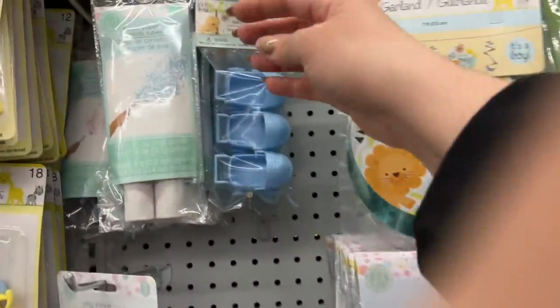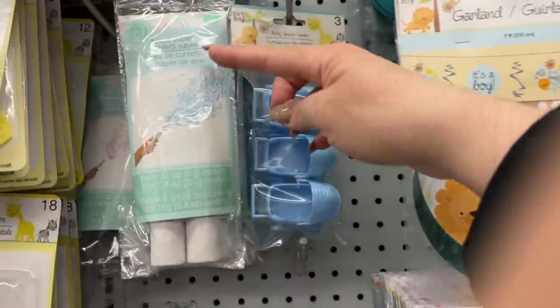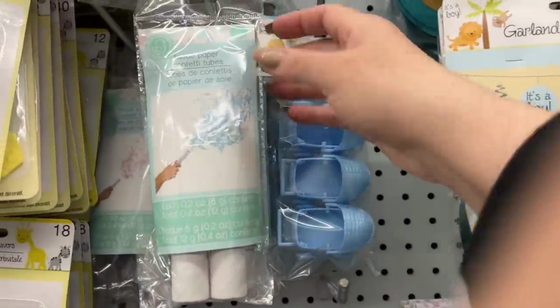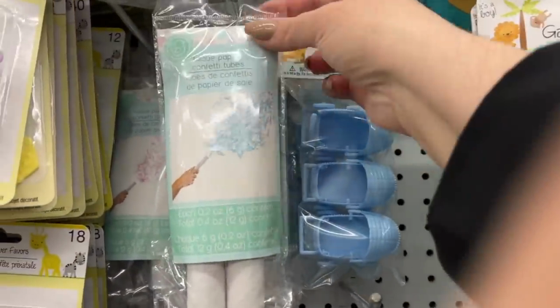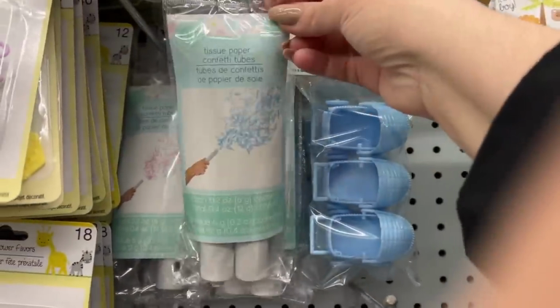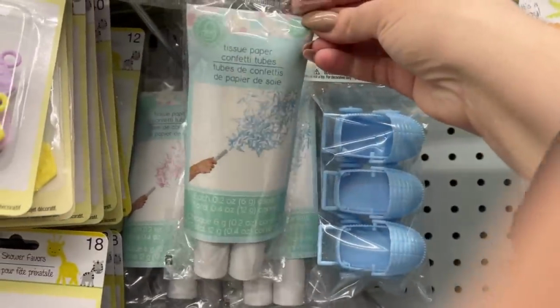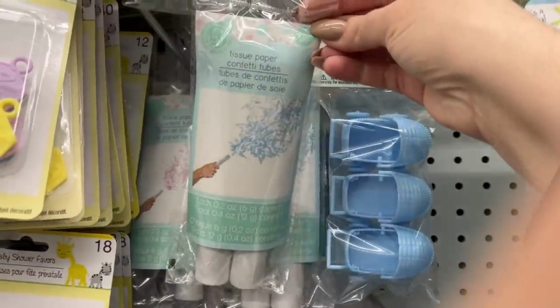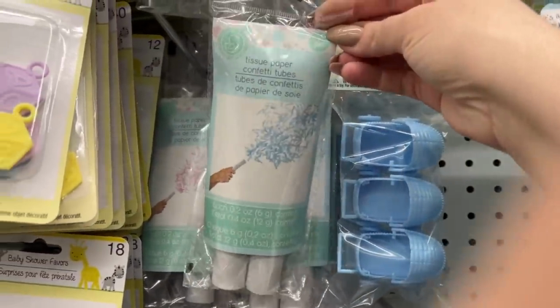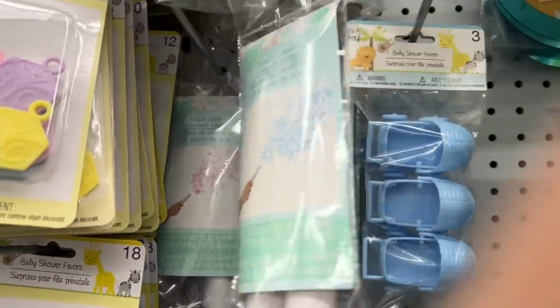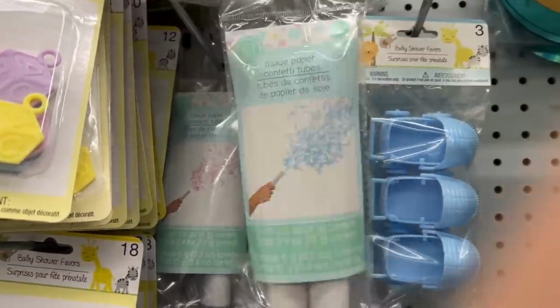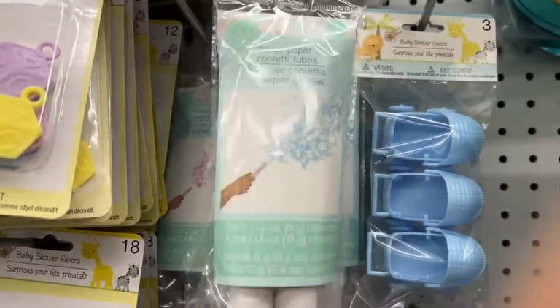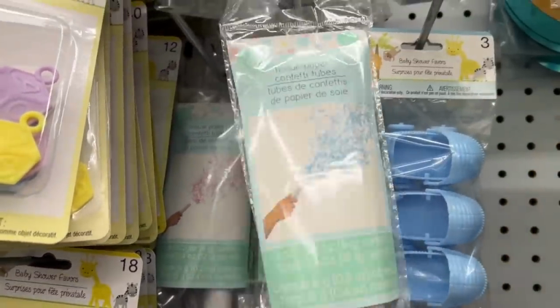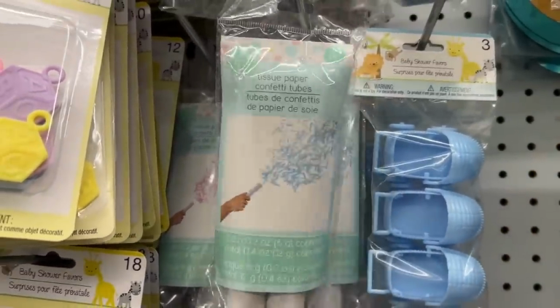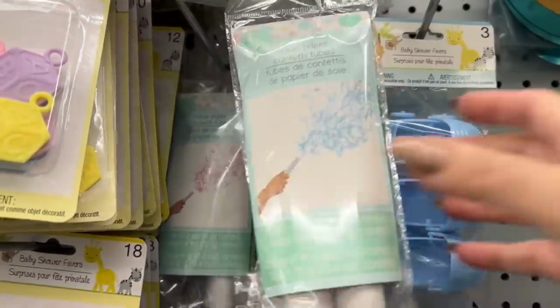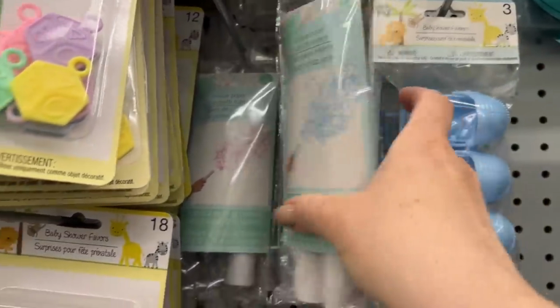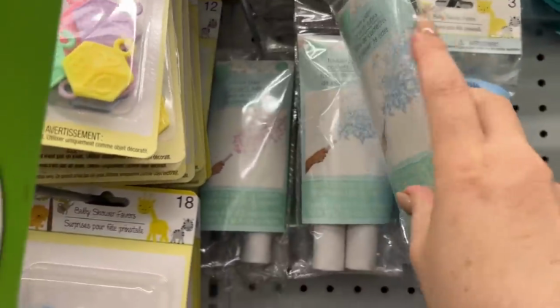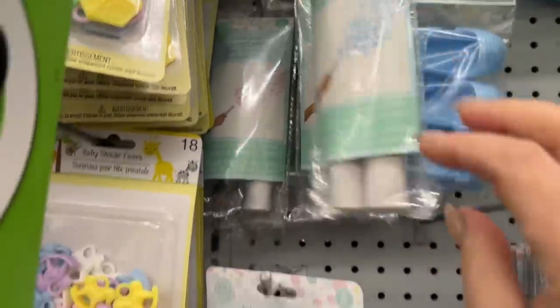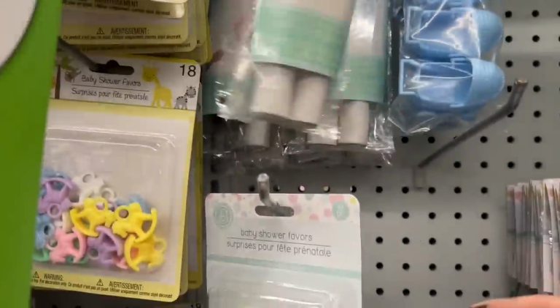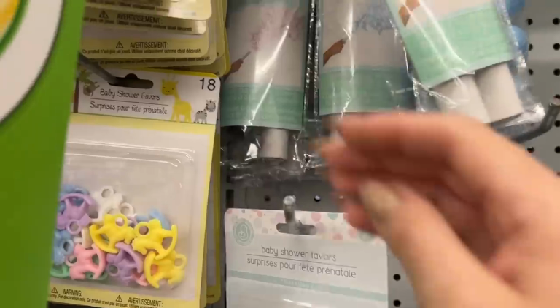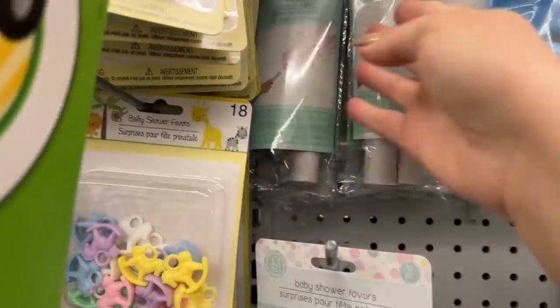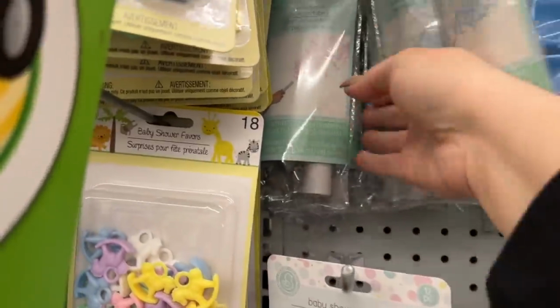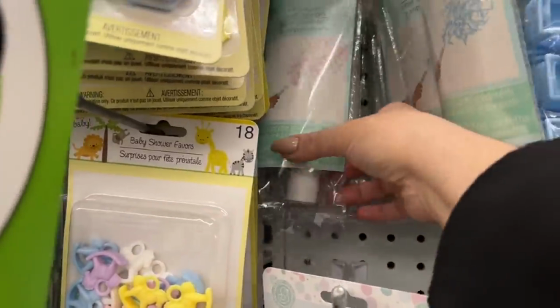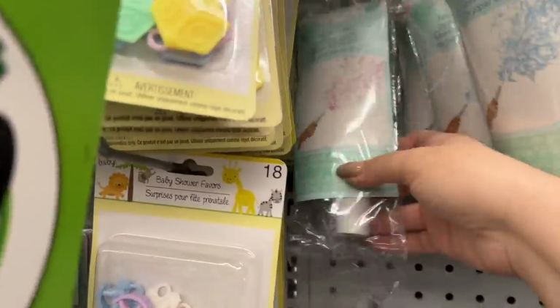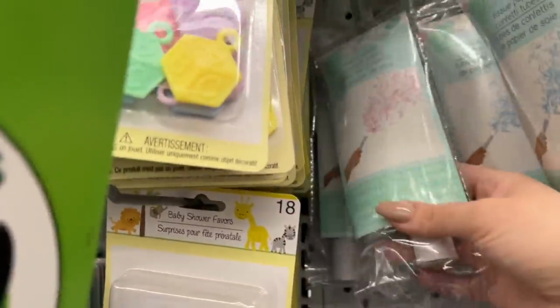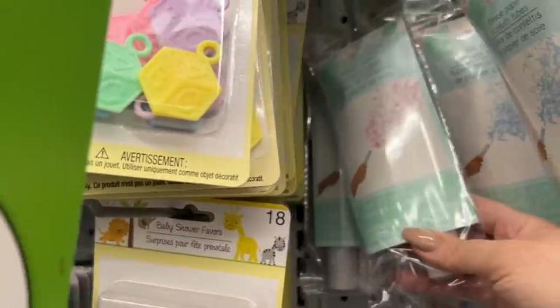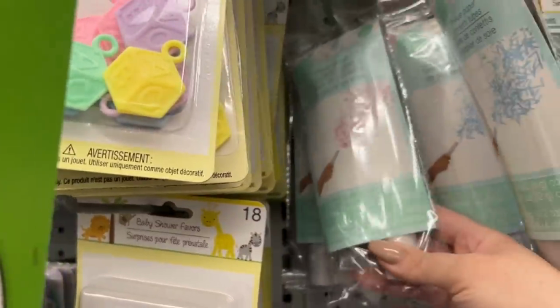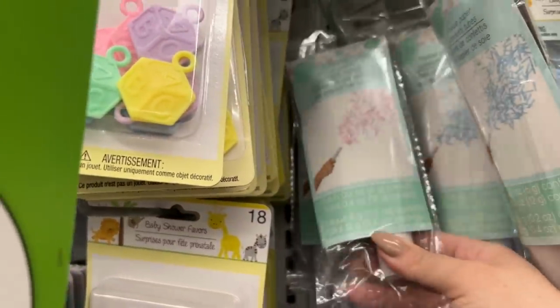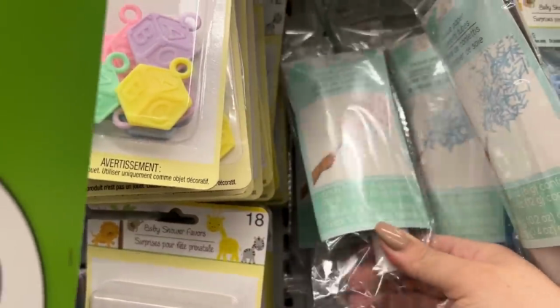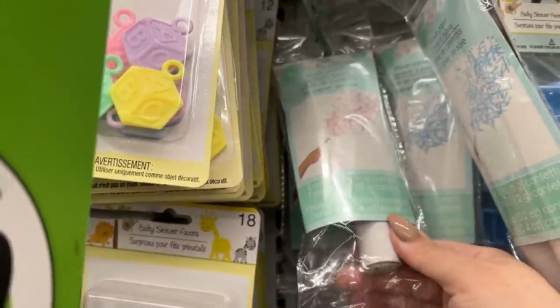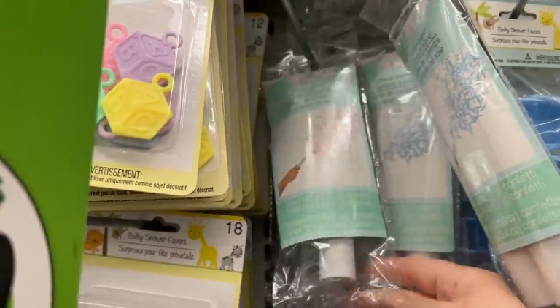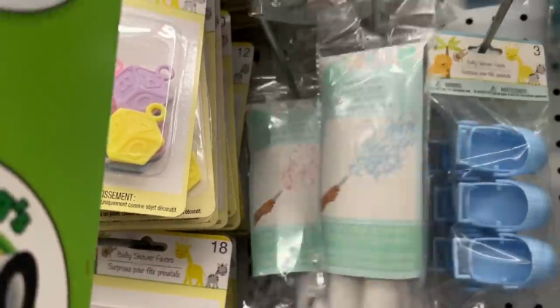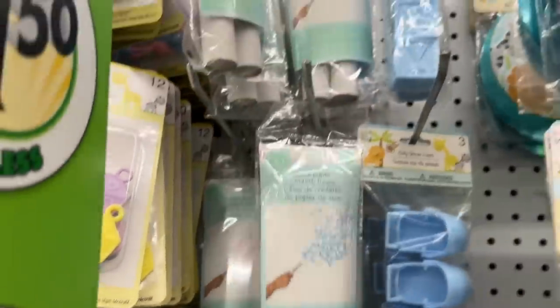These are new as well. They're the poppers and they have the pink and the blue. I'm not sure if they work well.